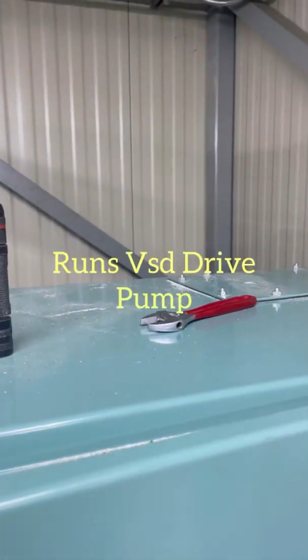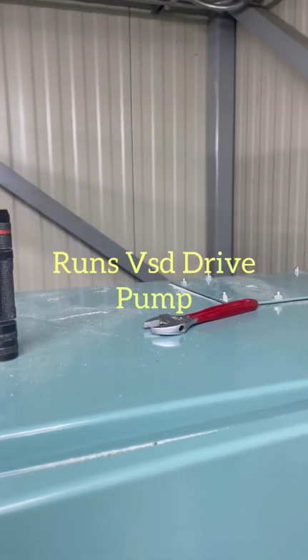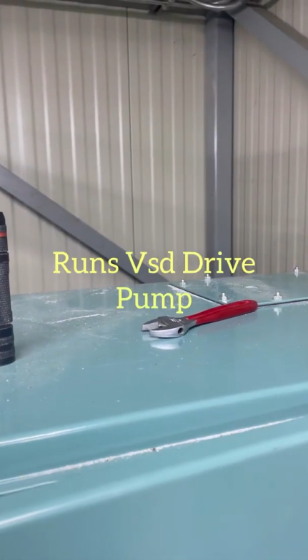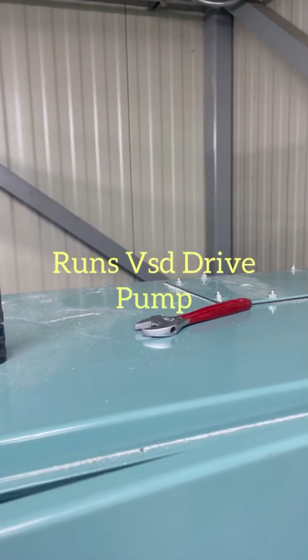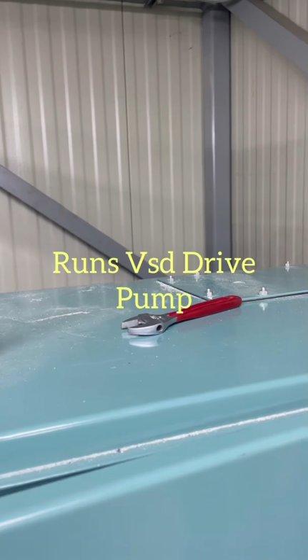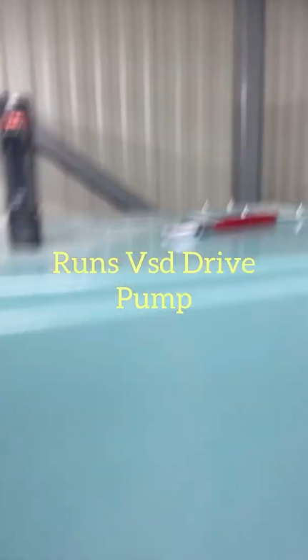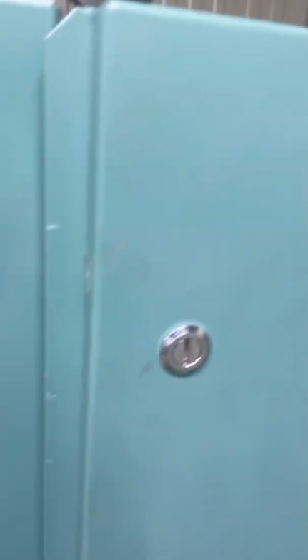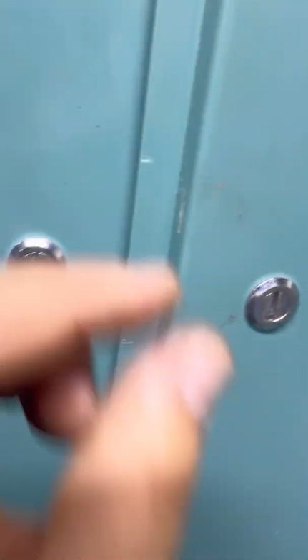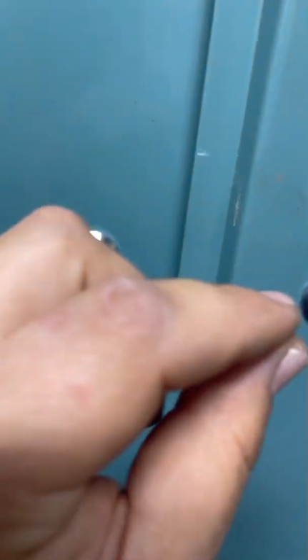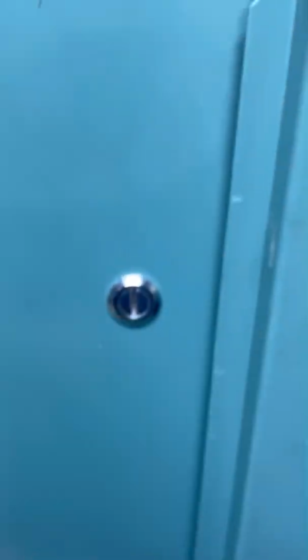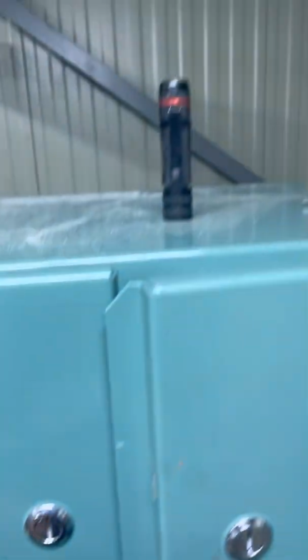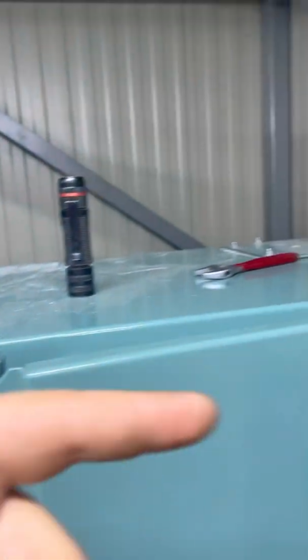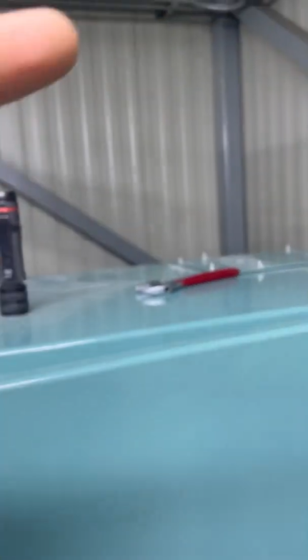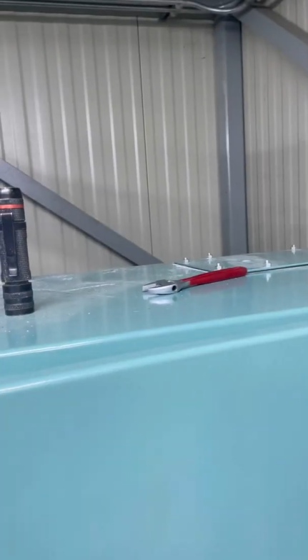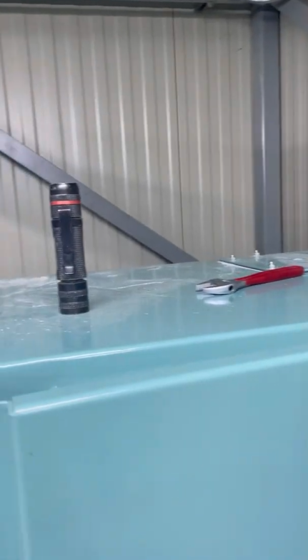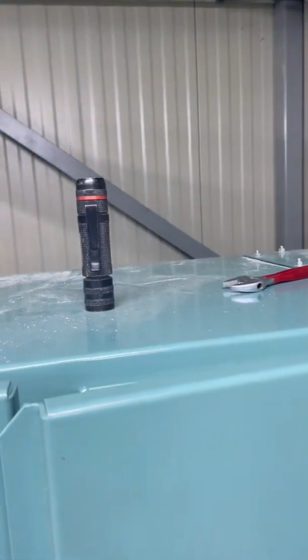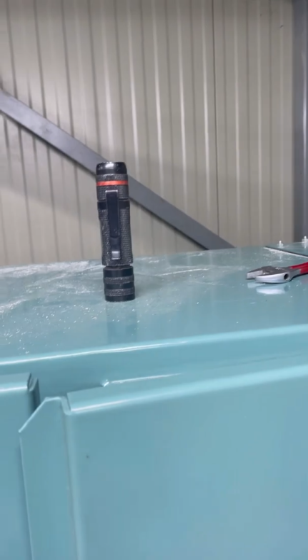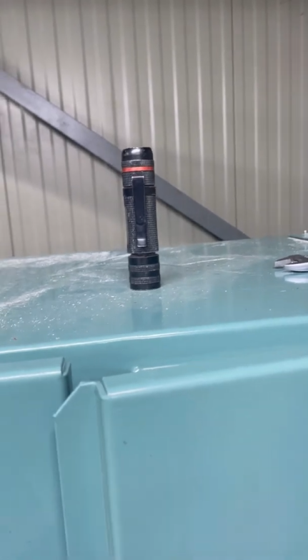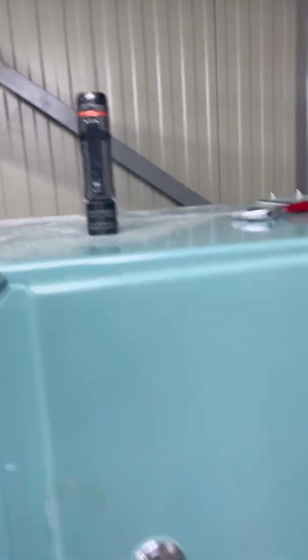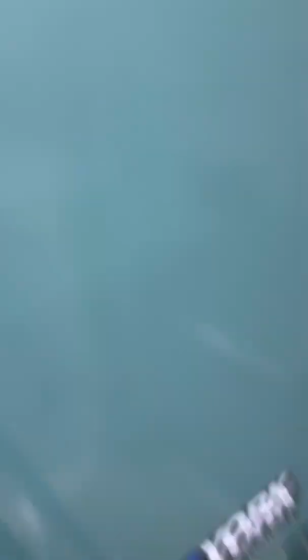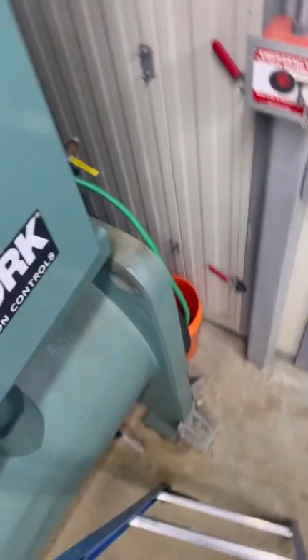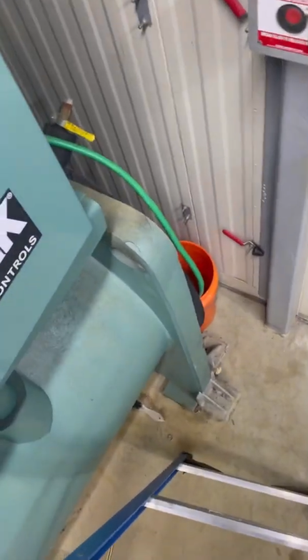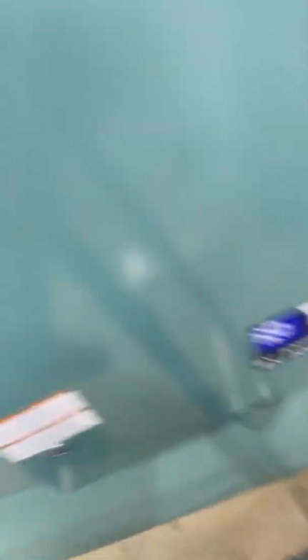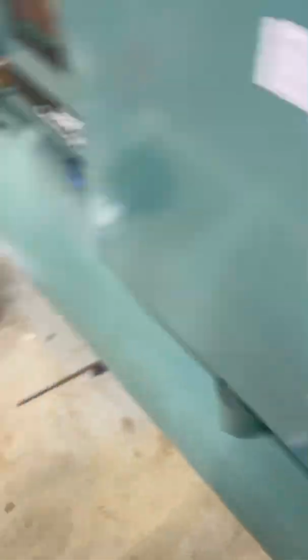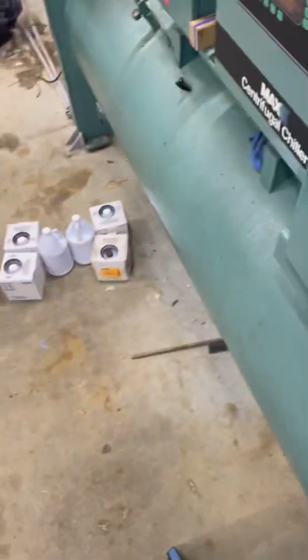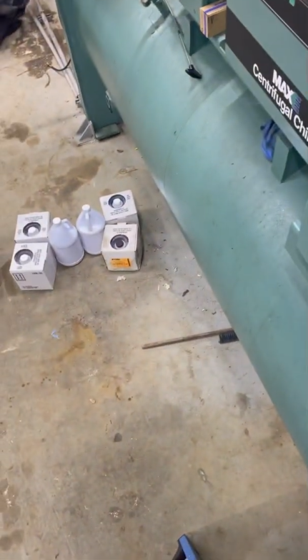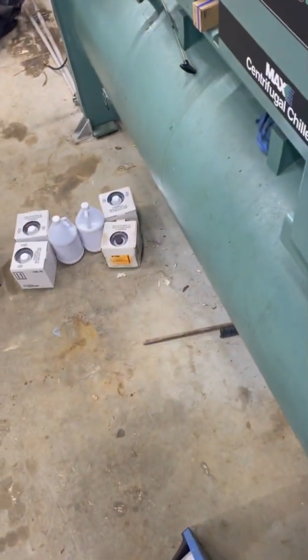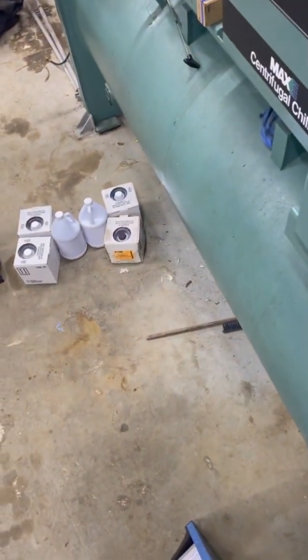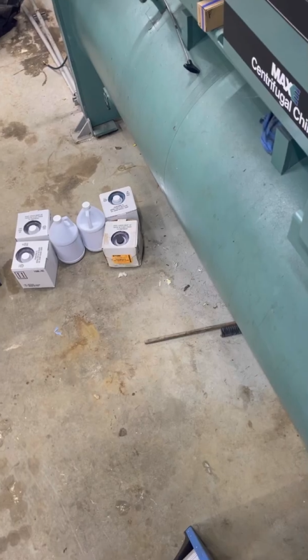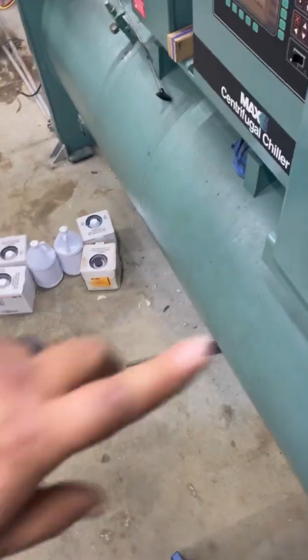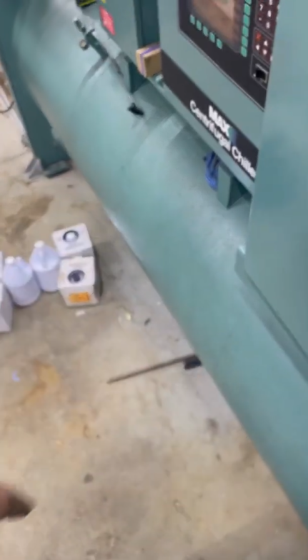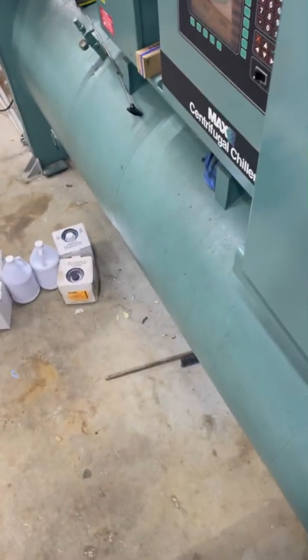That will allow the pump to run. Let it run for about 30 seconds, then plug that piece back in and fill it up the rest of the way and you'll be good. I already went ahead and did that, drained that out — now I'm going to go ahead and add the coolant. I'll show you the rest of the process.